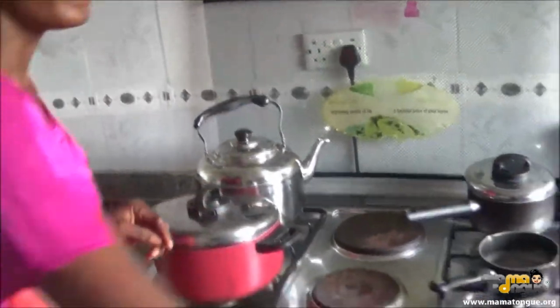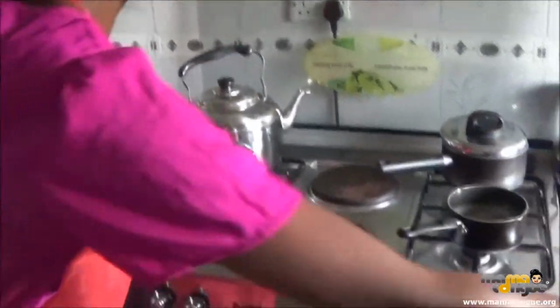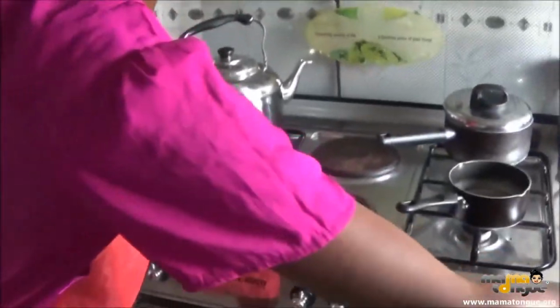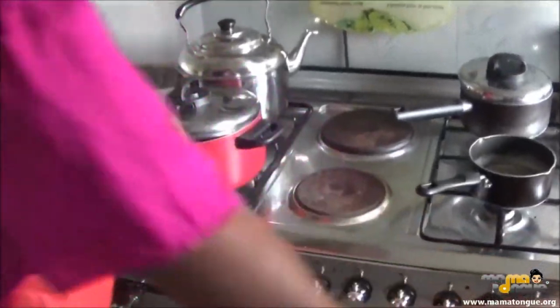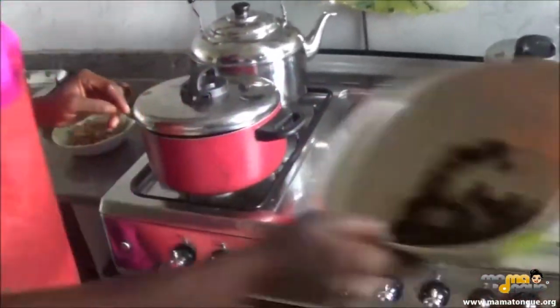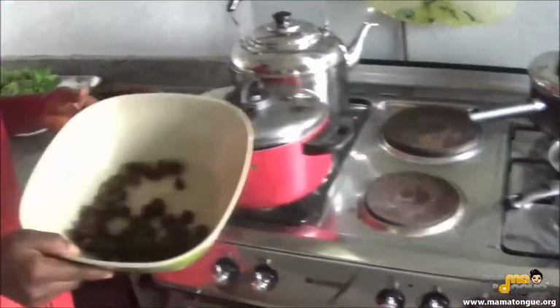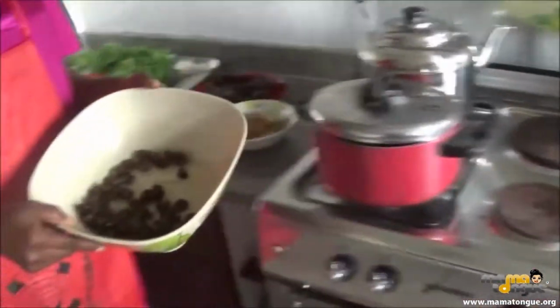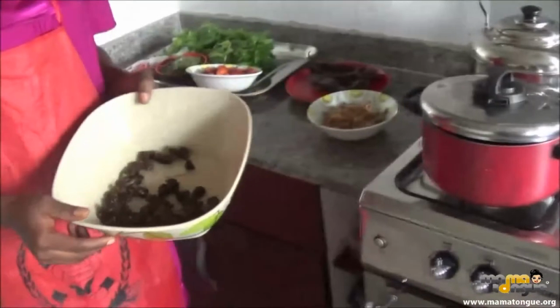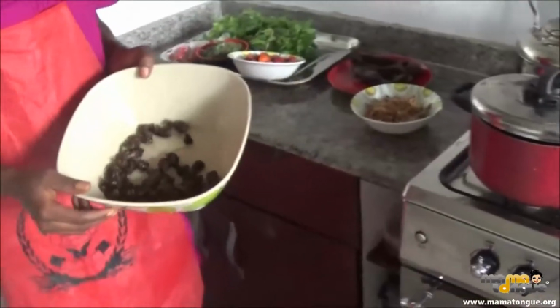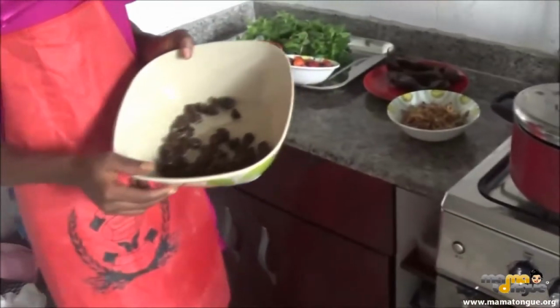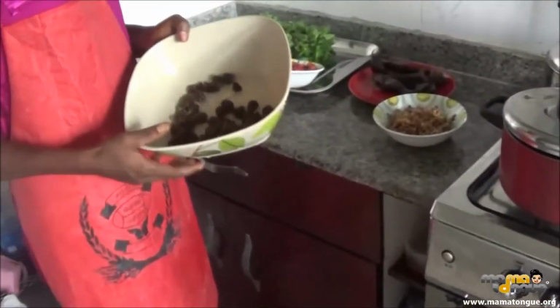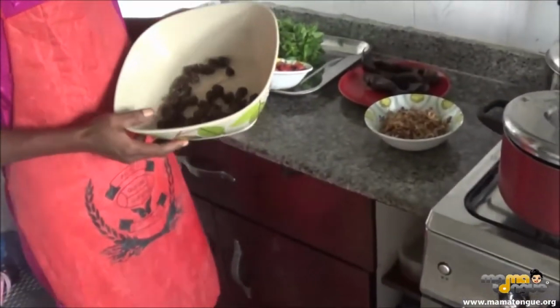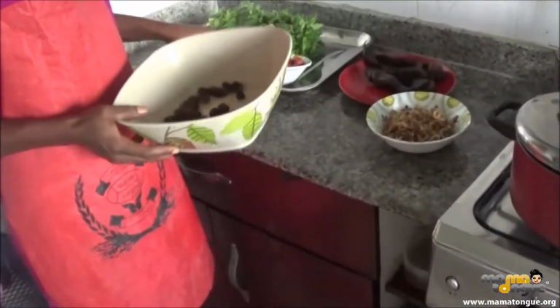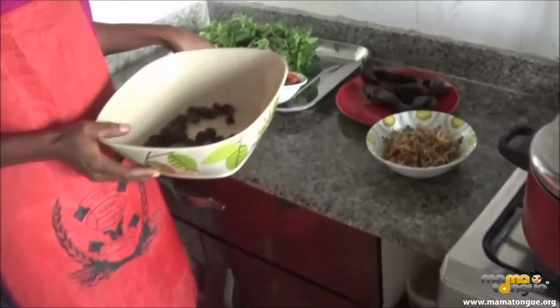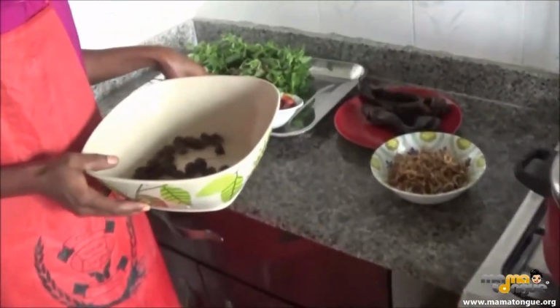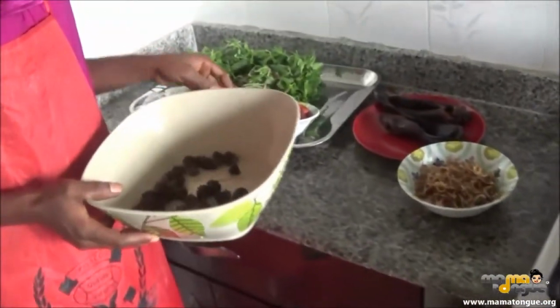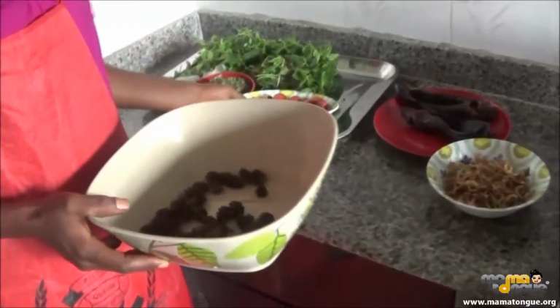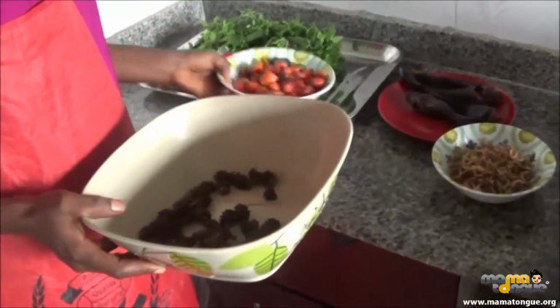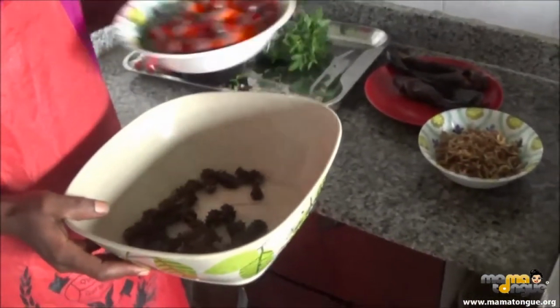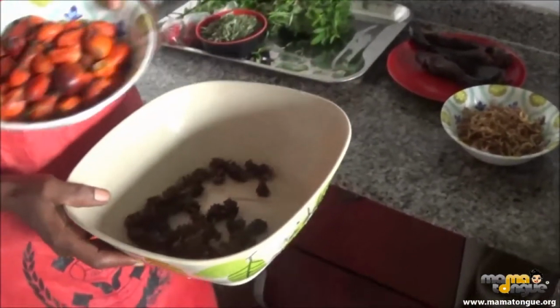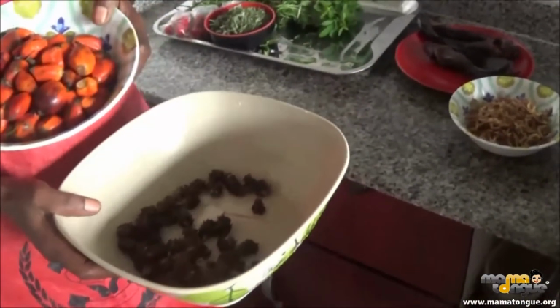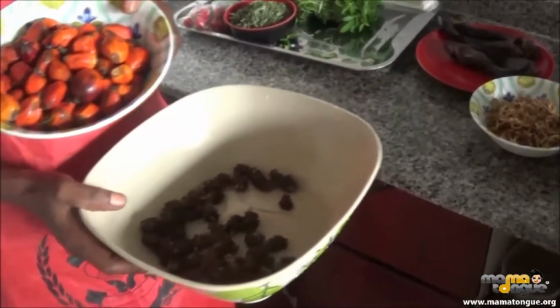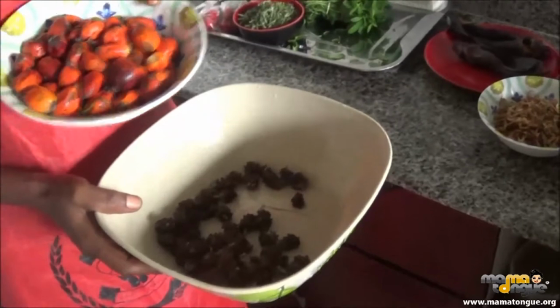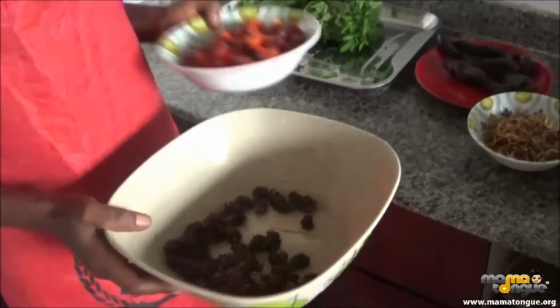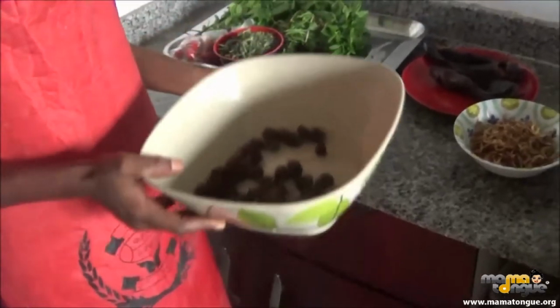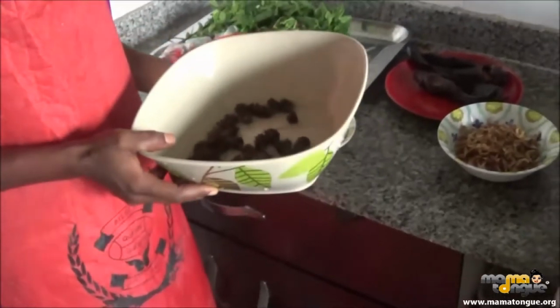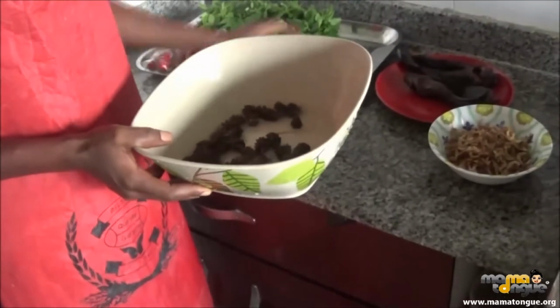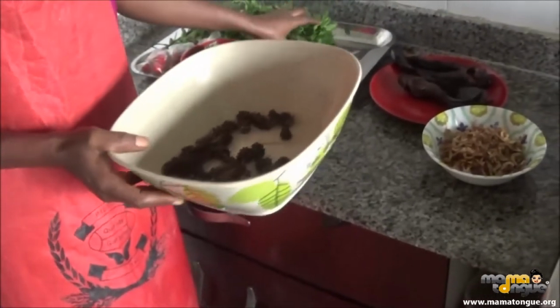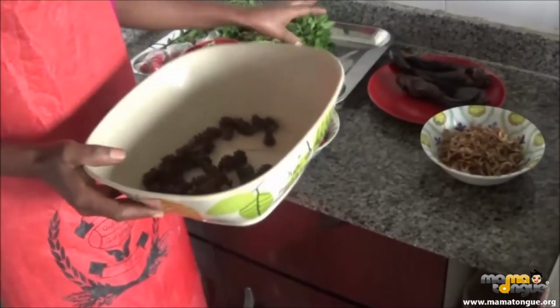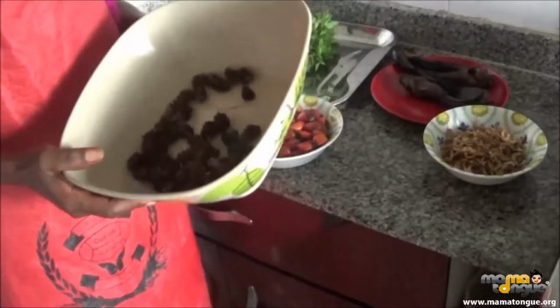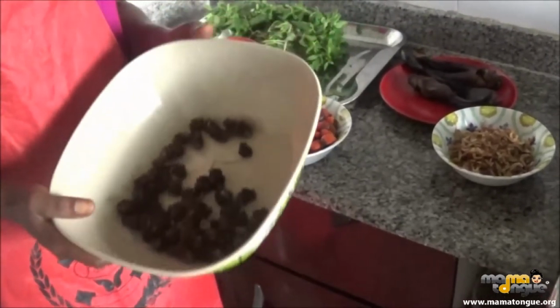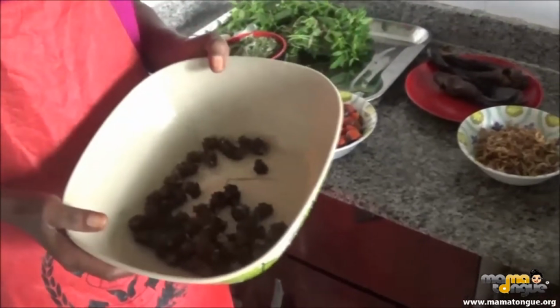This is periwinkle. It cannot be added to this soup because of the banga. But when you are using water leaf, you use it to cook.